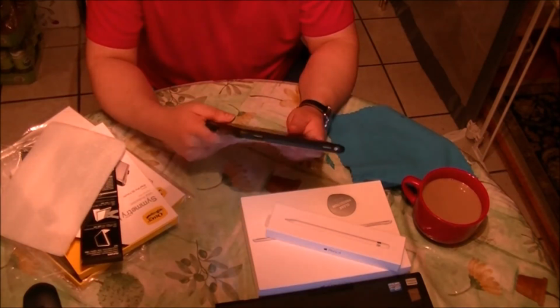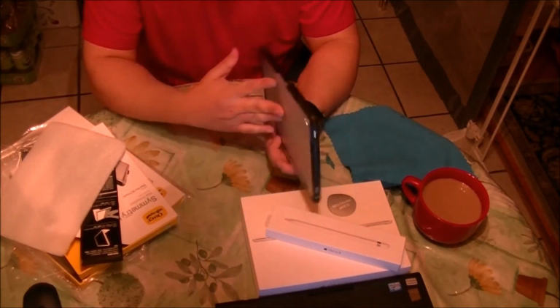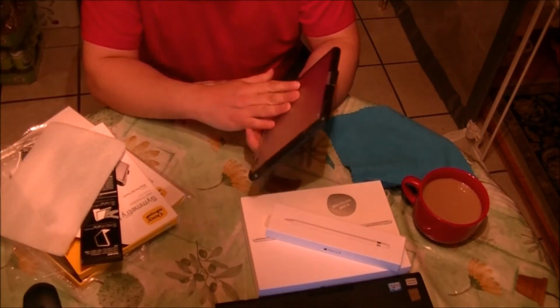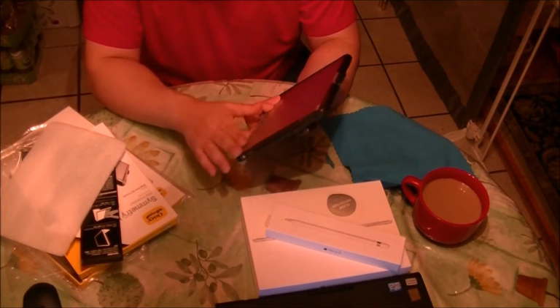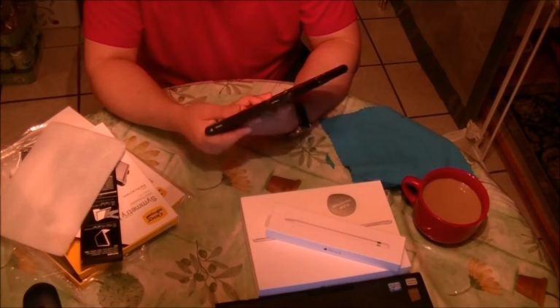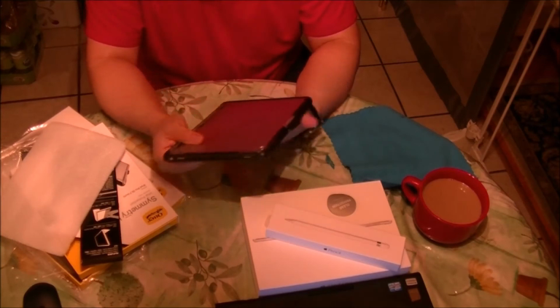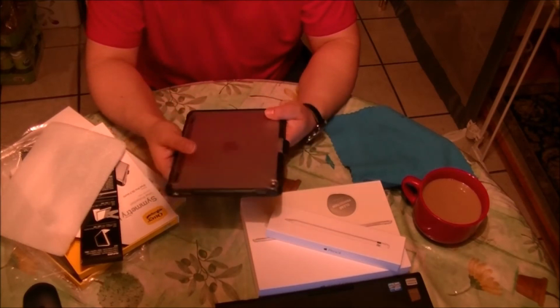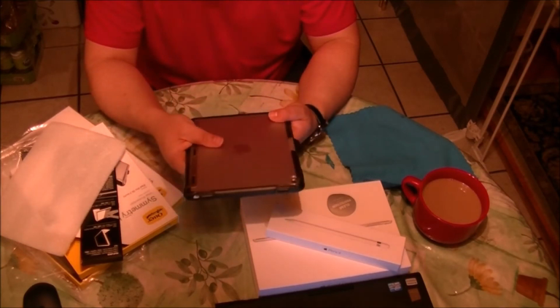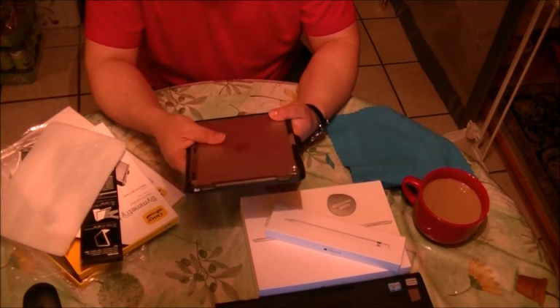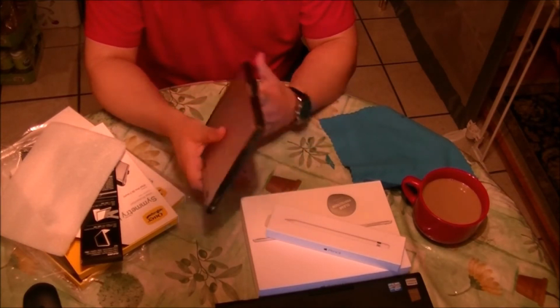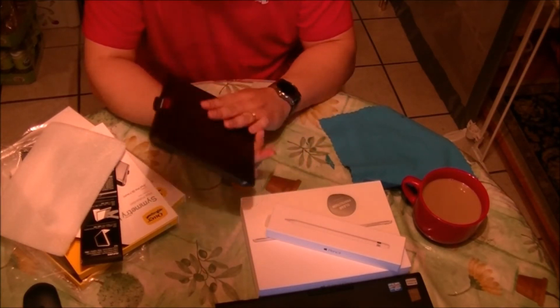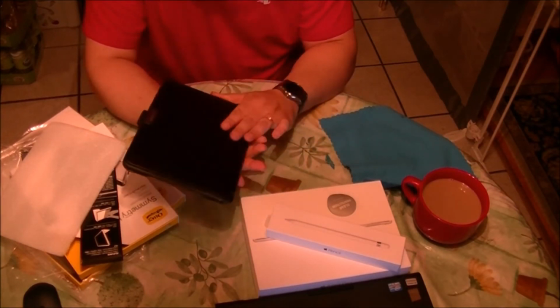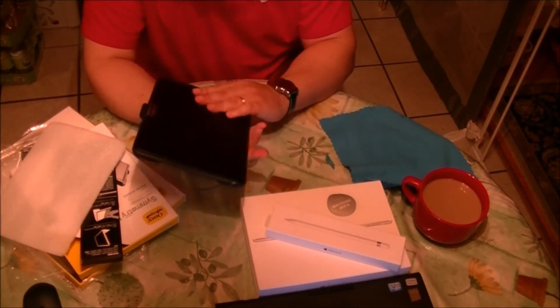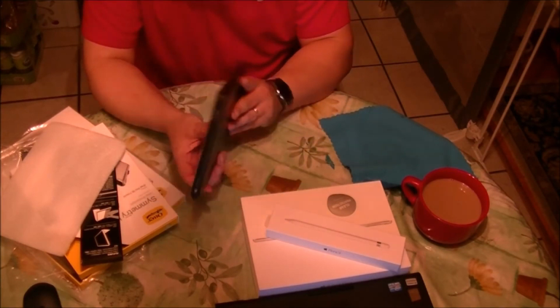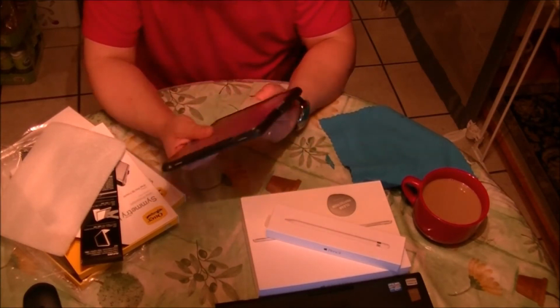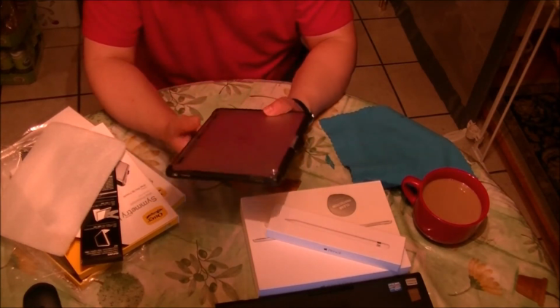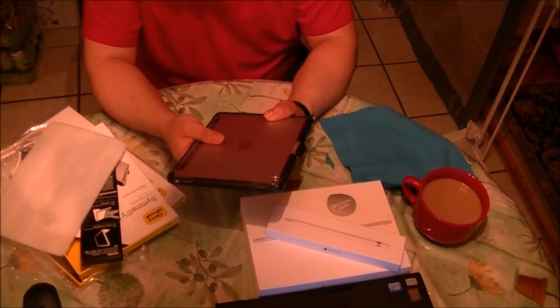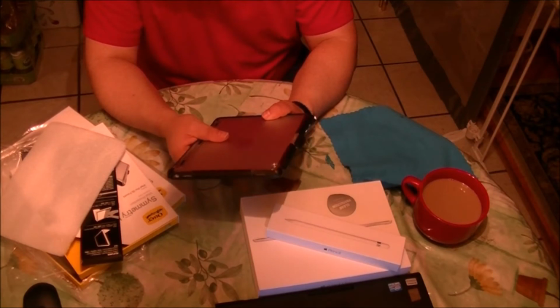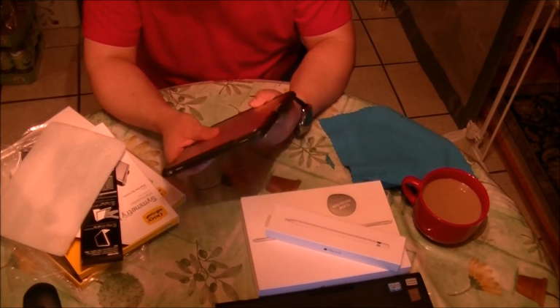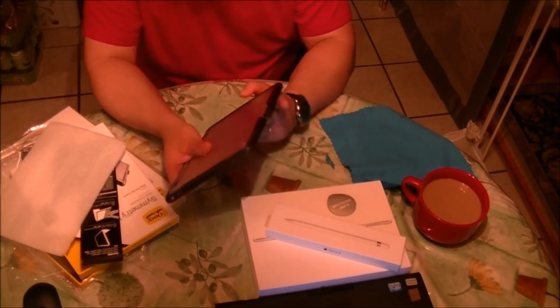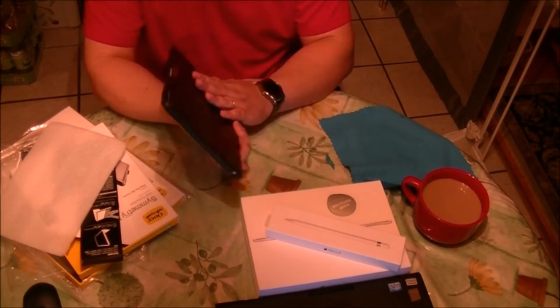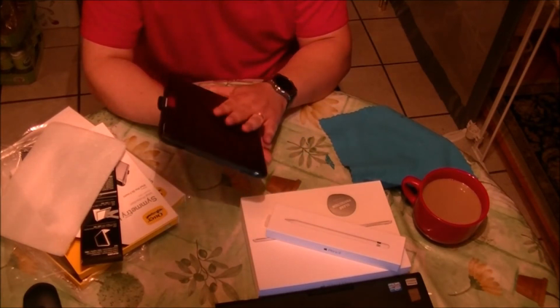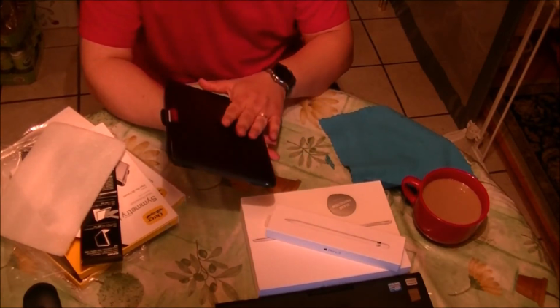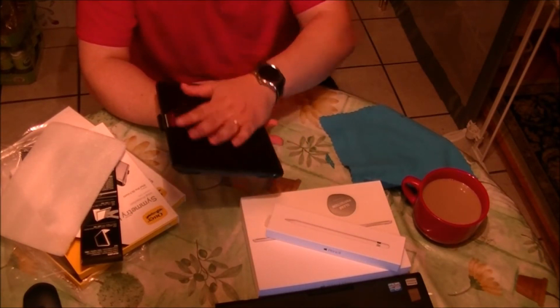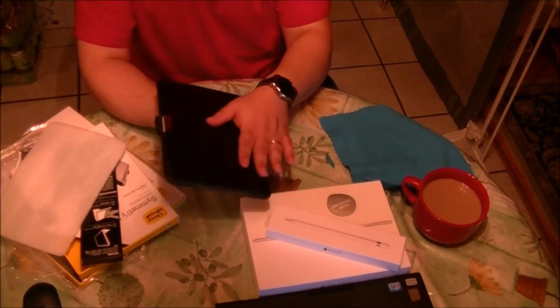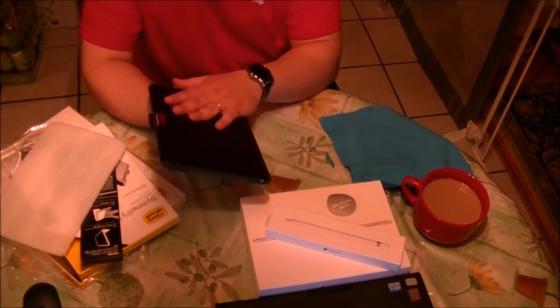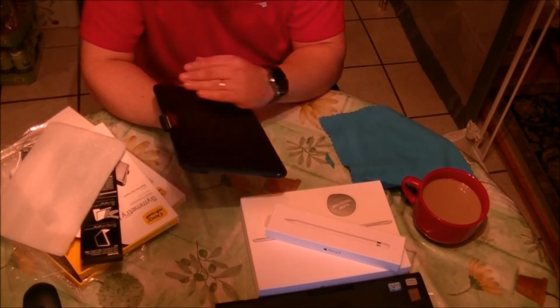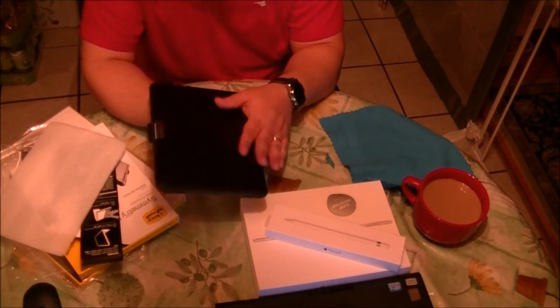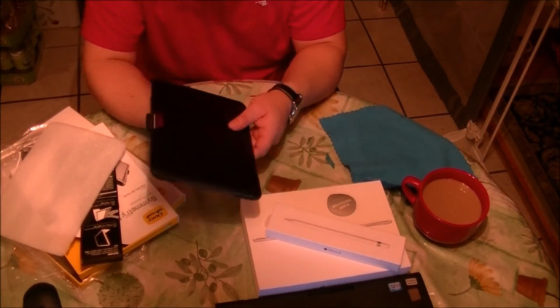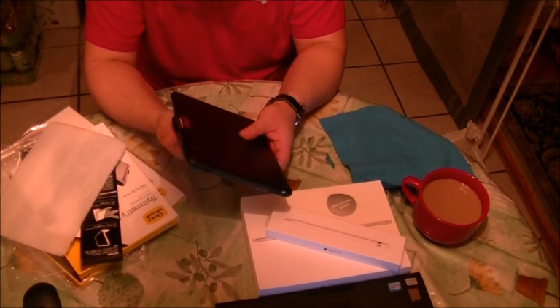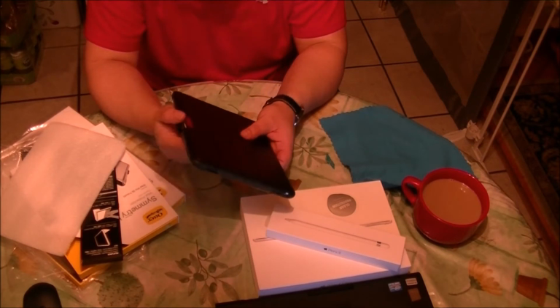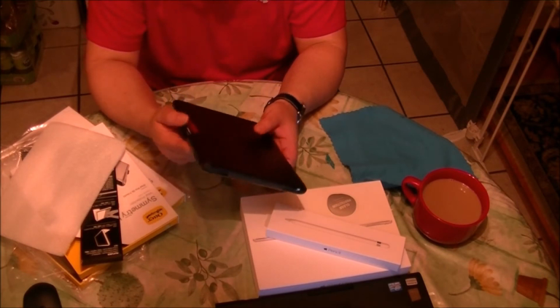First remarks about this case: I can tell you that it's really sturdy, you feel it, it's solid in your hands. And the feeling is really nice, it's well made, it's something good.